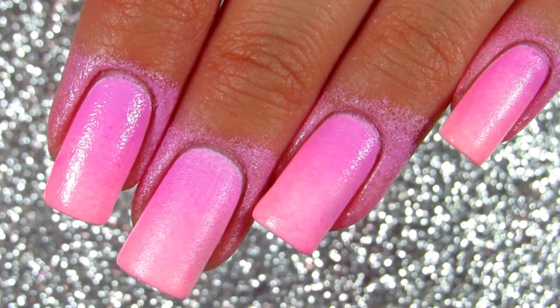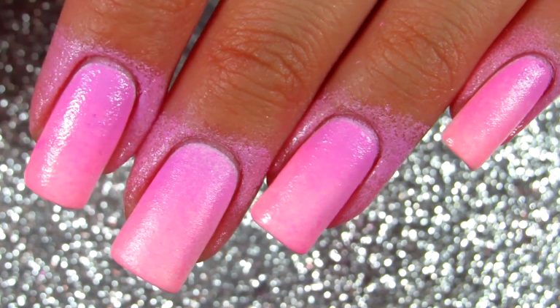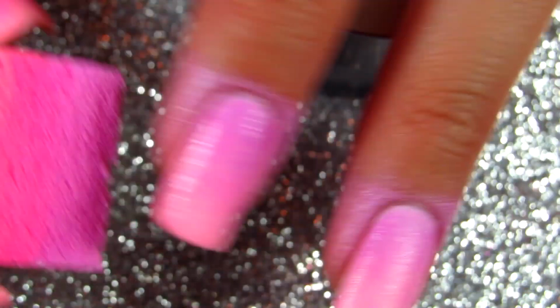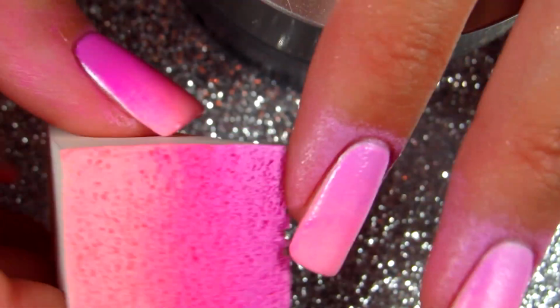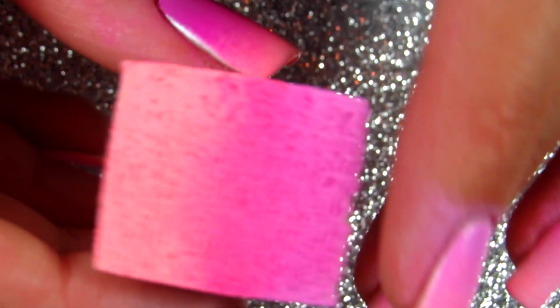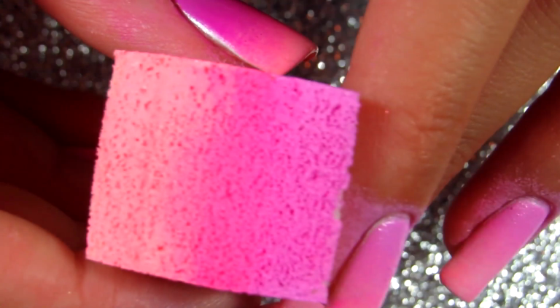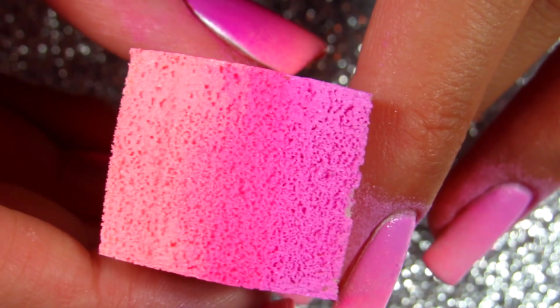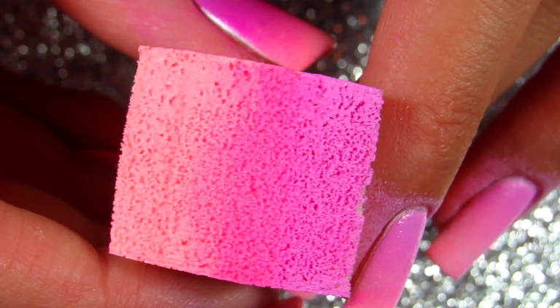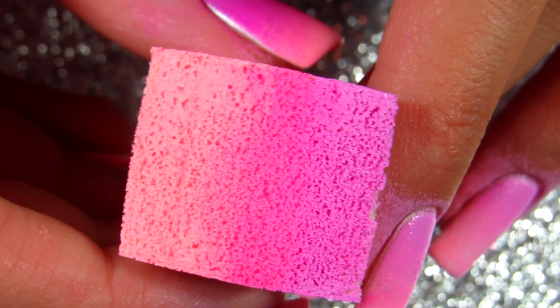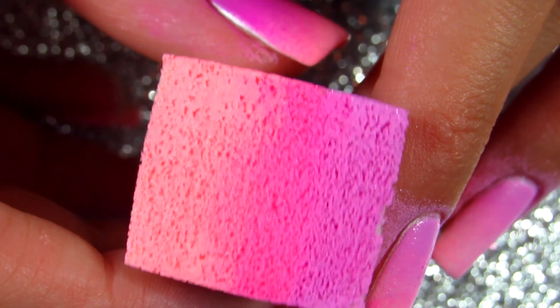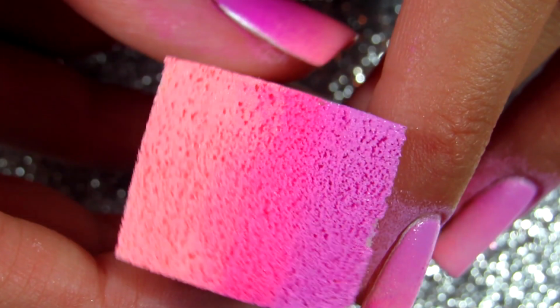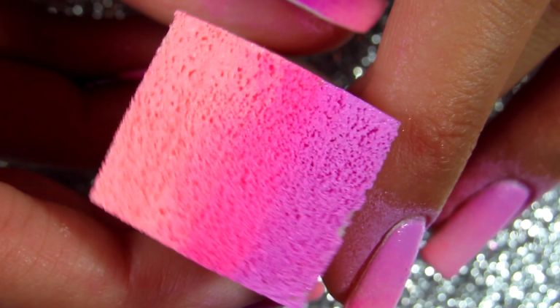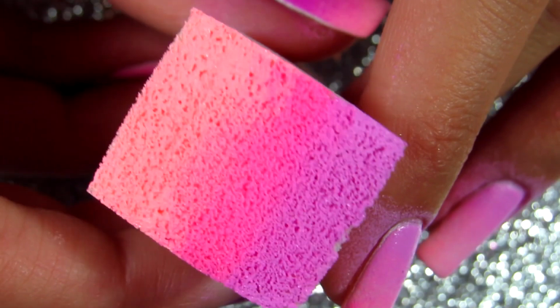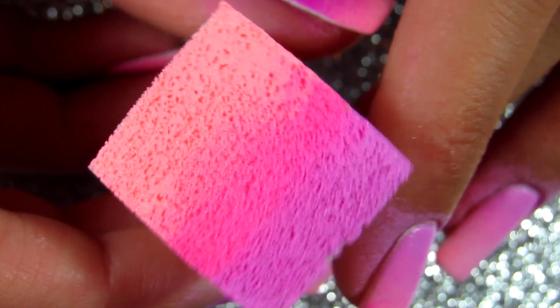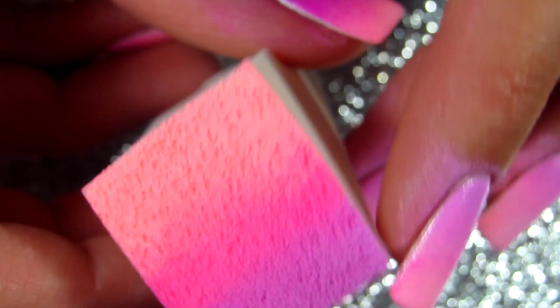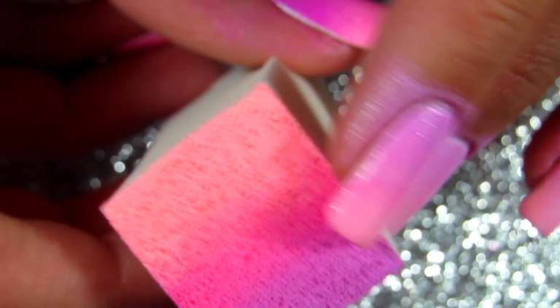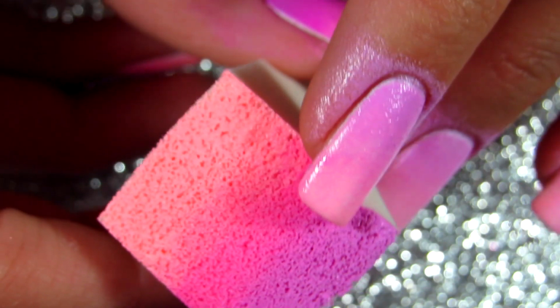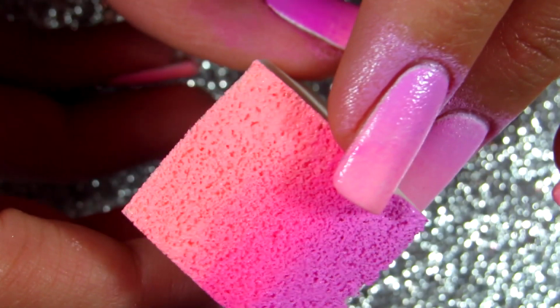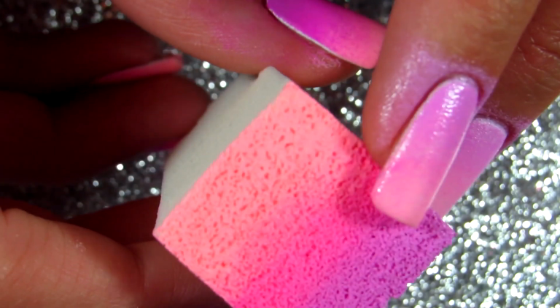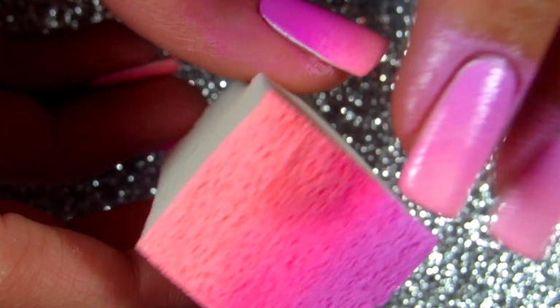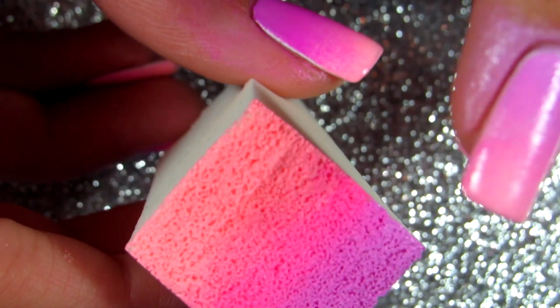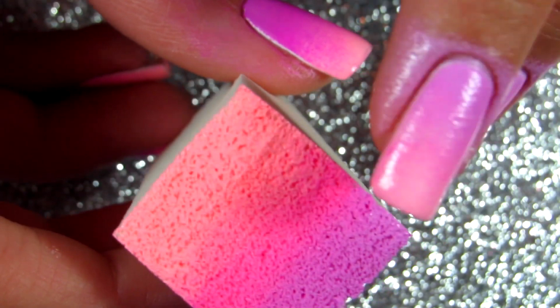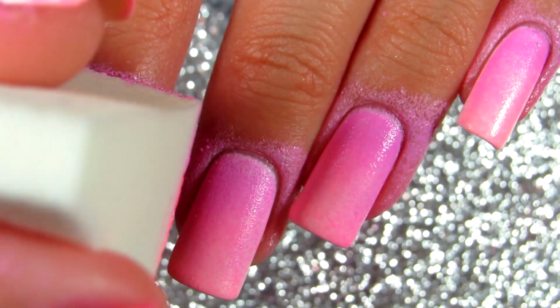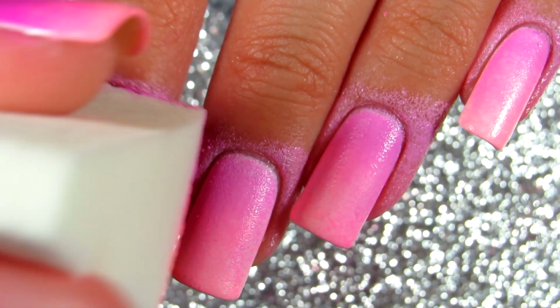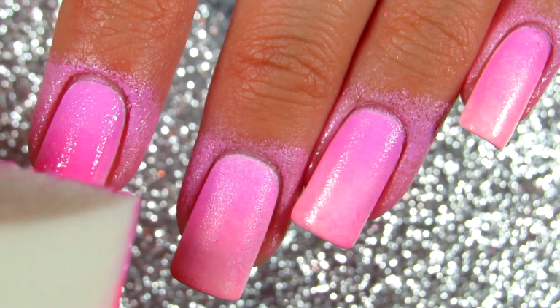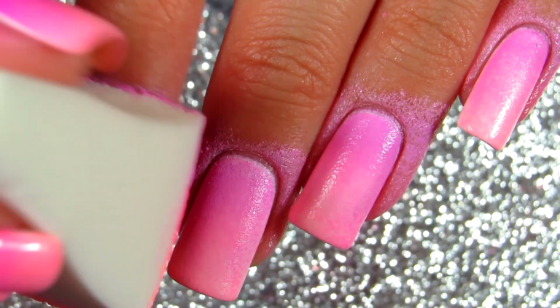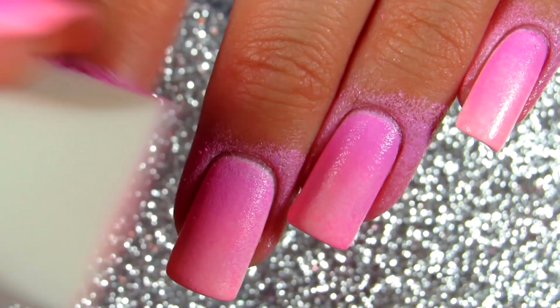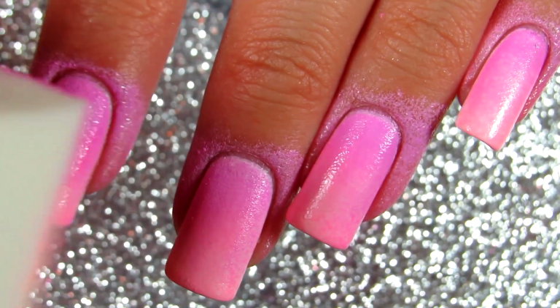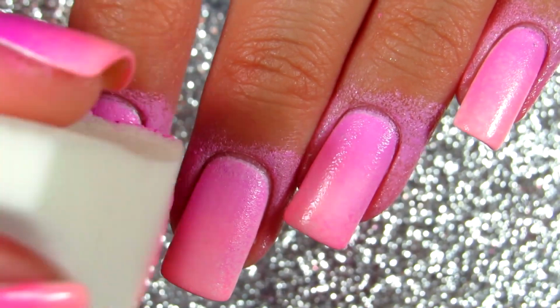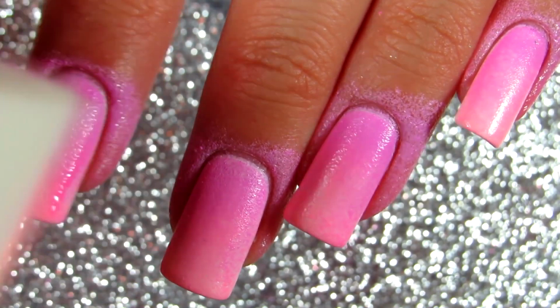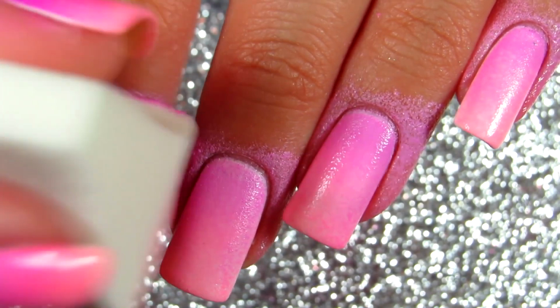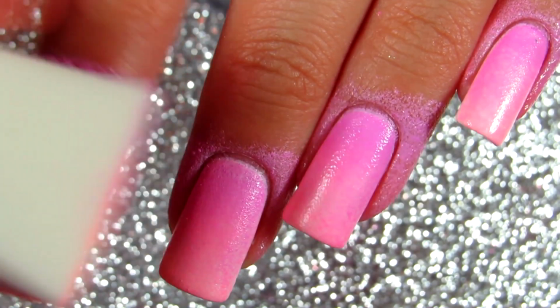I've seen that some people use a new sponge every time, but I don't do that — I just use the same sponge for all of my nails, and it works perfectly for me.